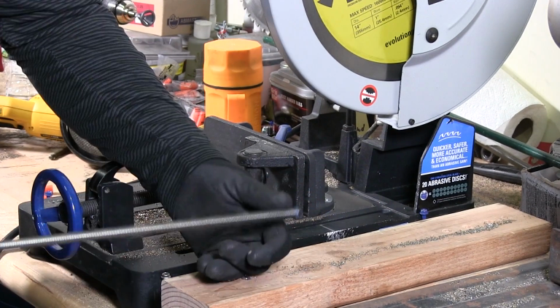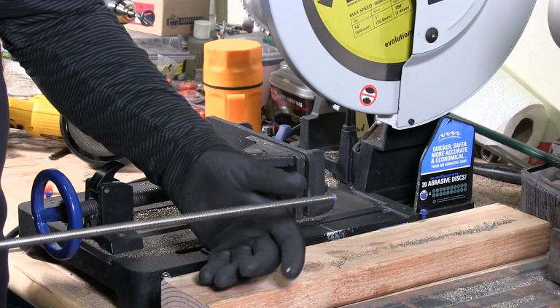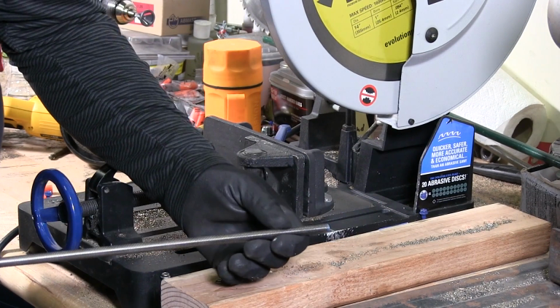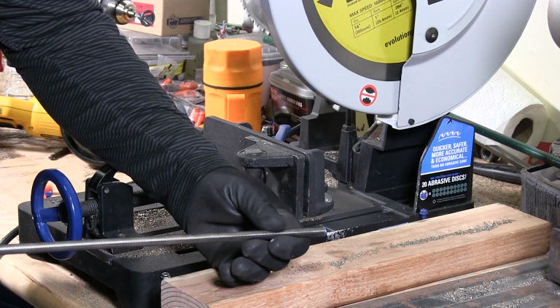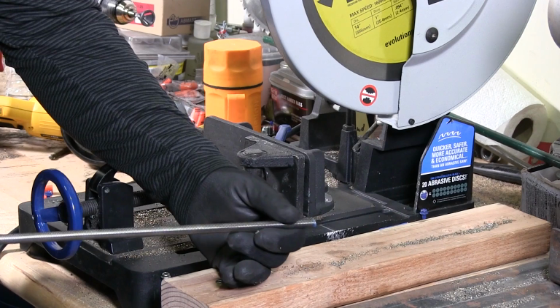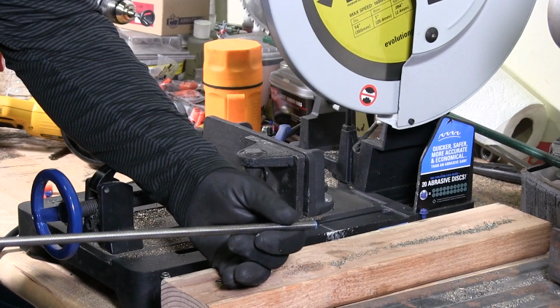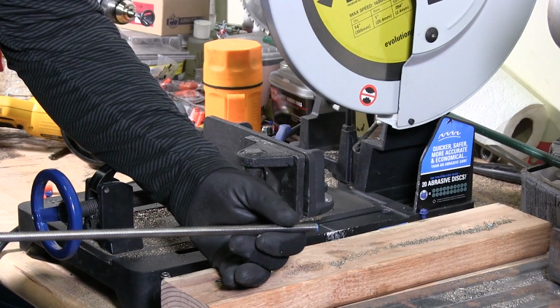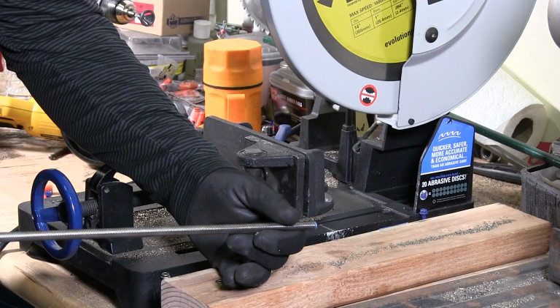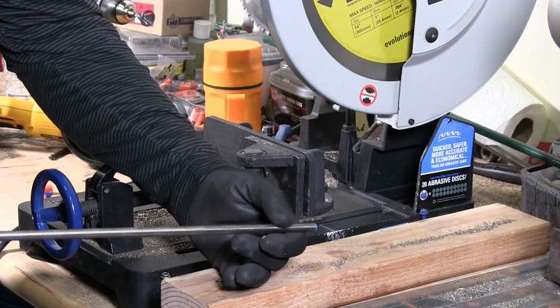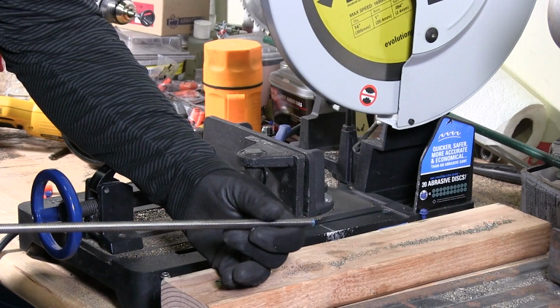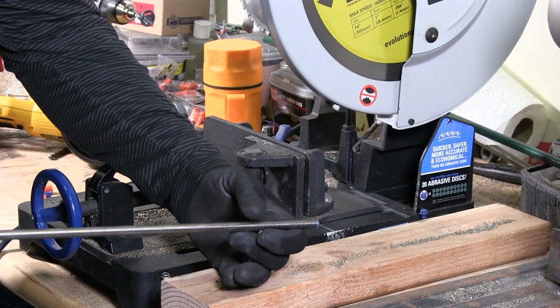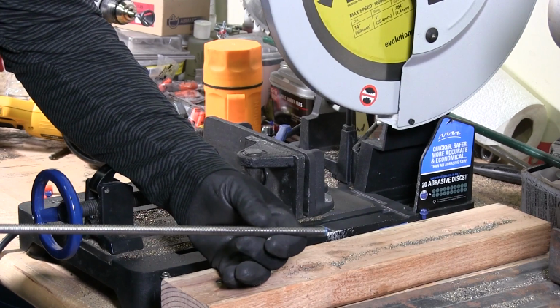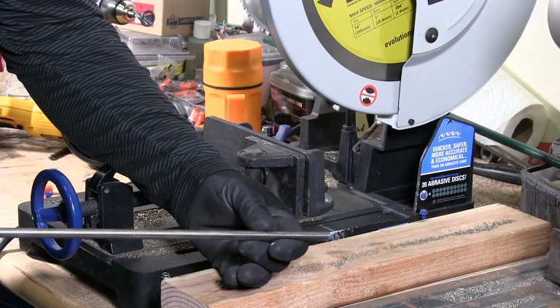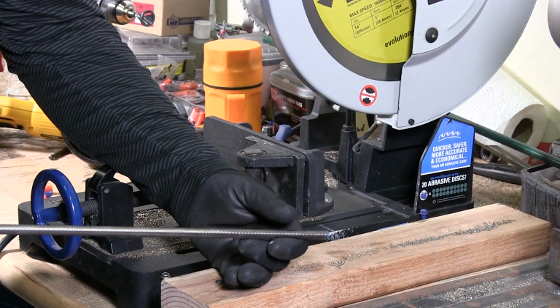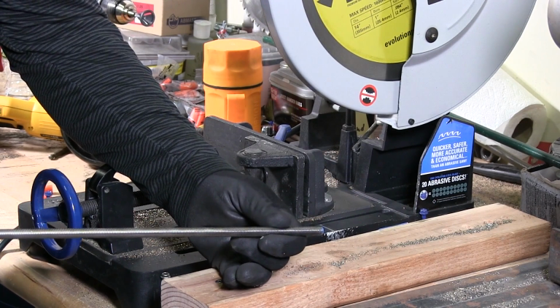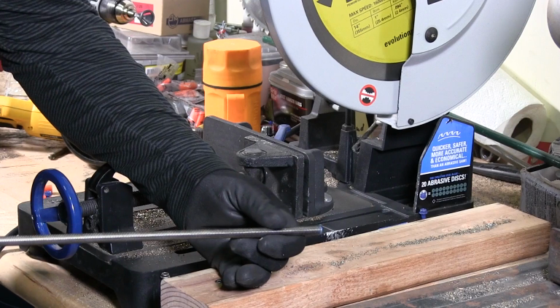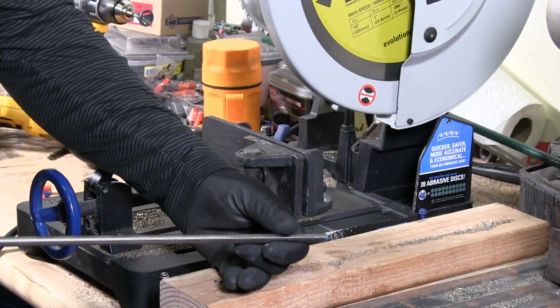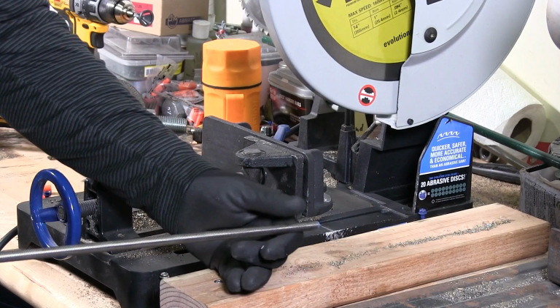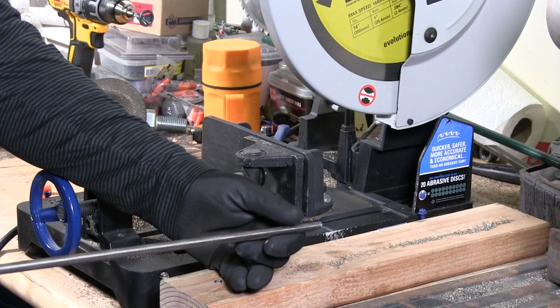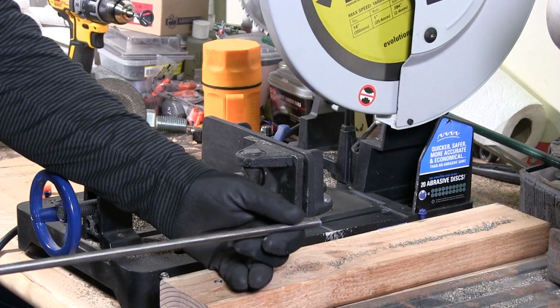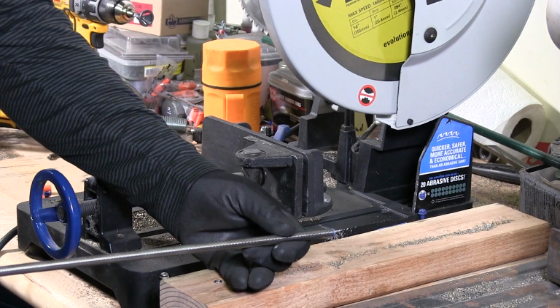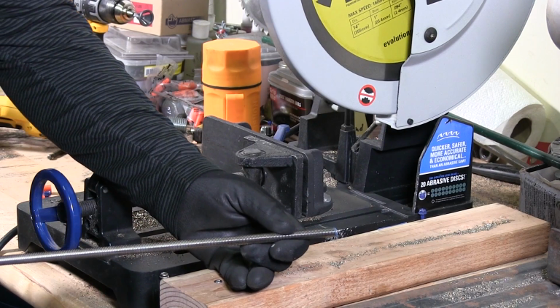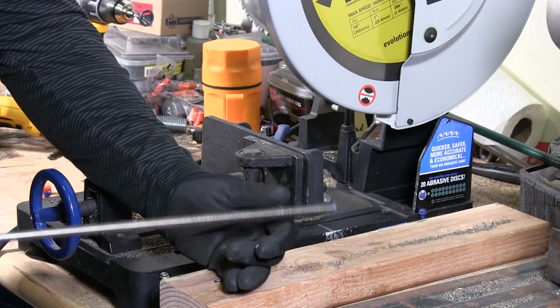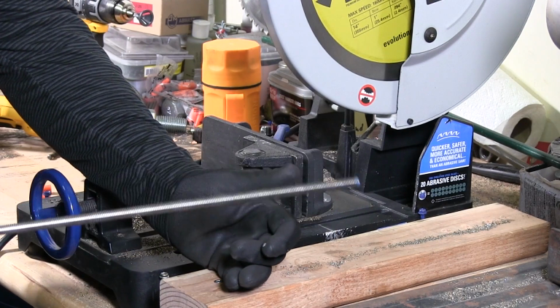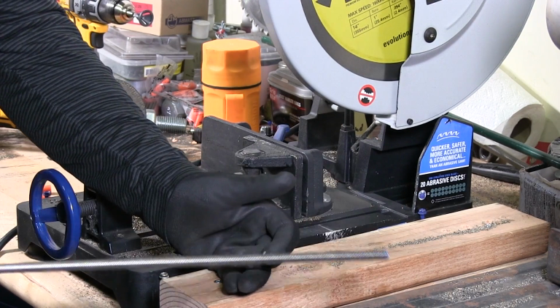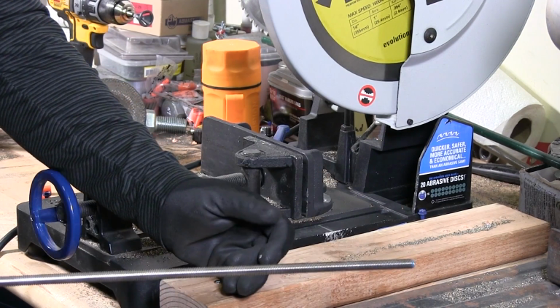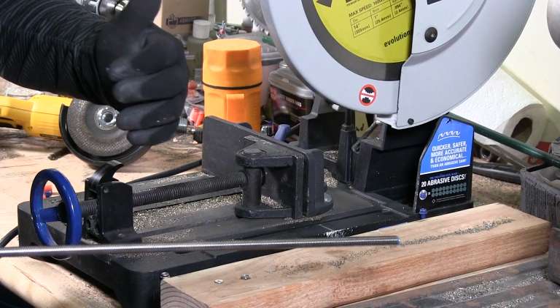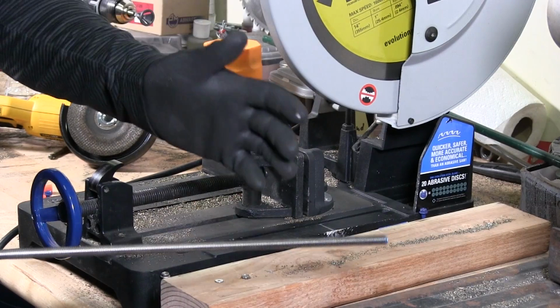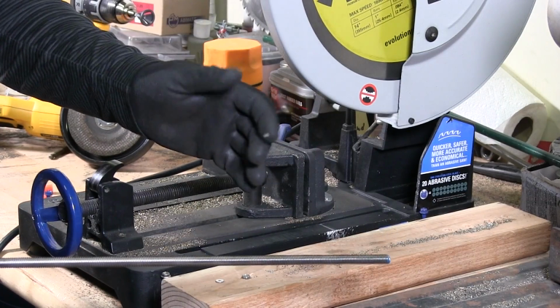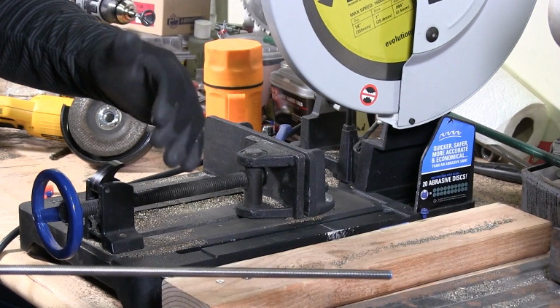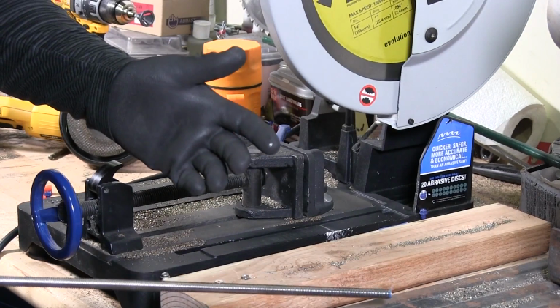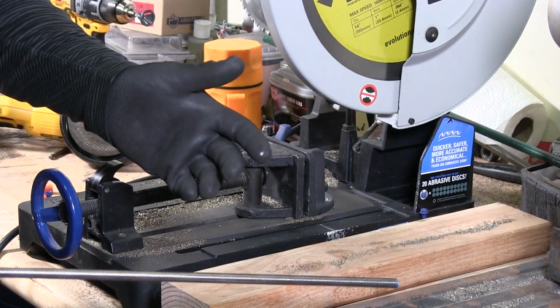If you have a project where you have many pieces of studs that you want to fabricate out of the threaded rod, I'm going to demonstrate that to you now. I'm not only going to demonstrate how to do it, but also the type of saw to use.